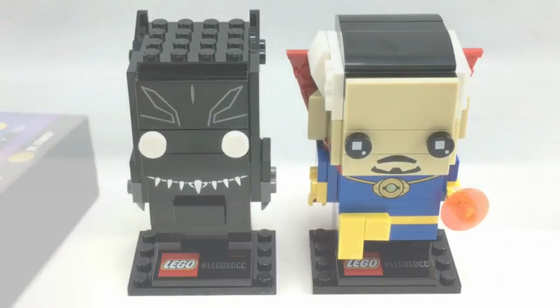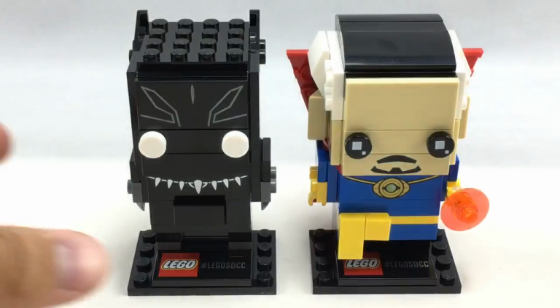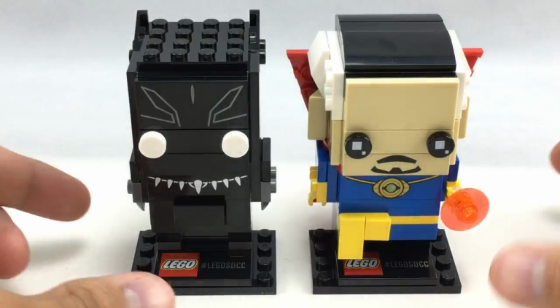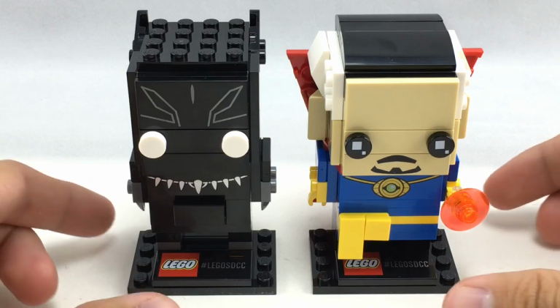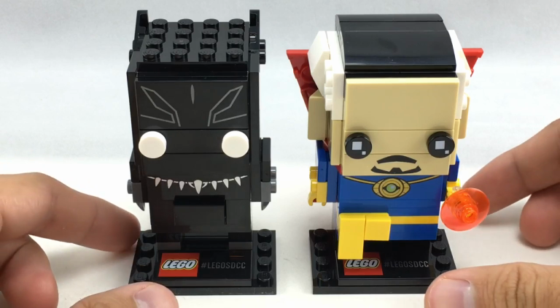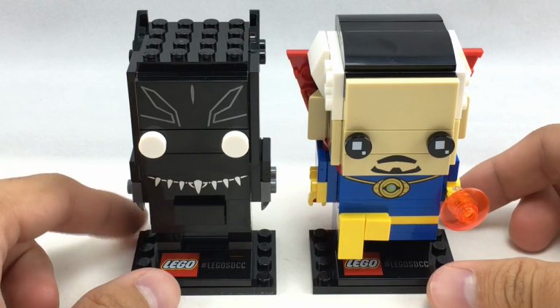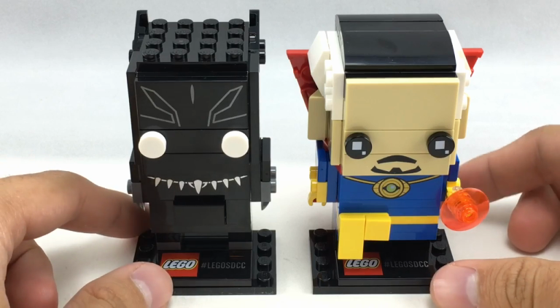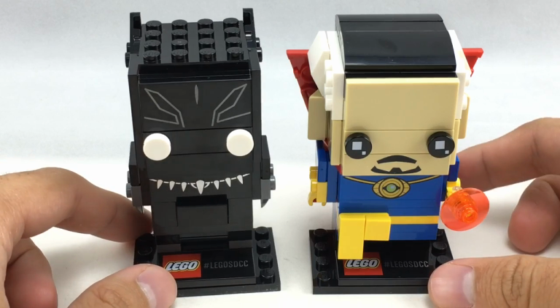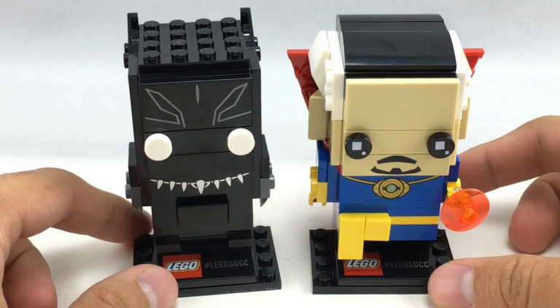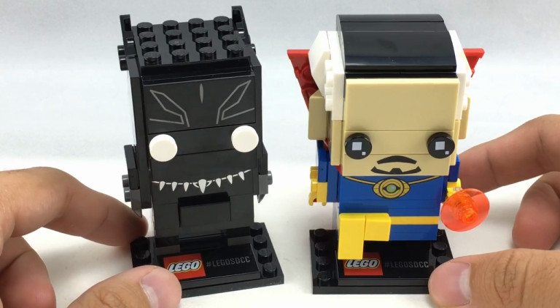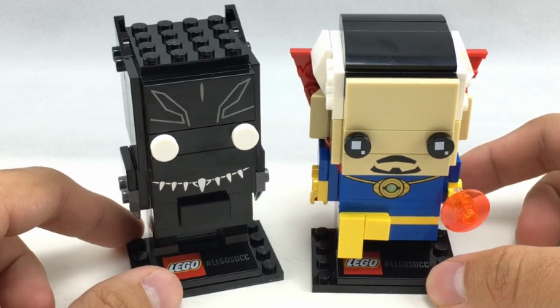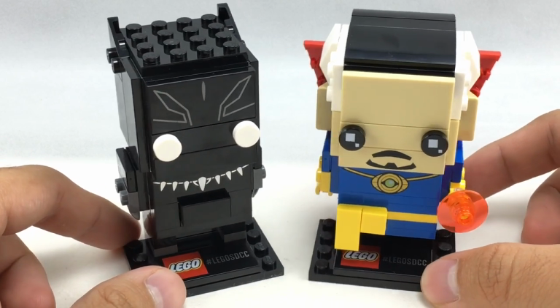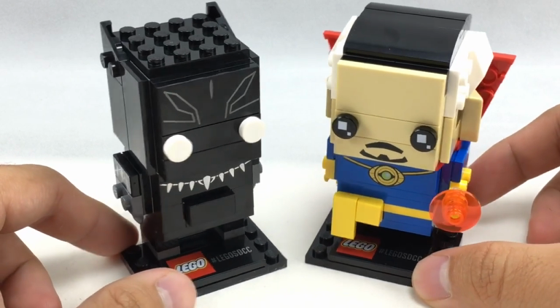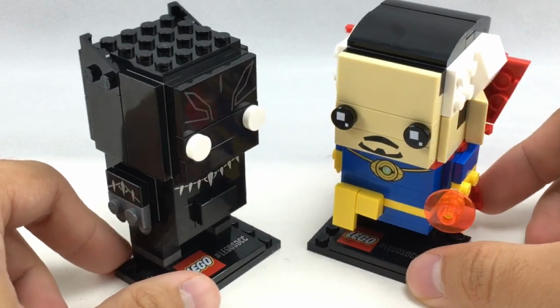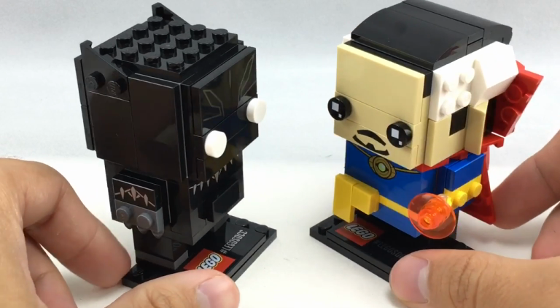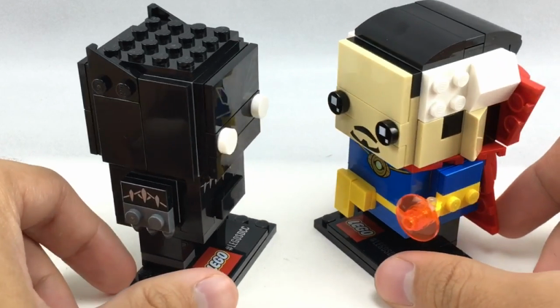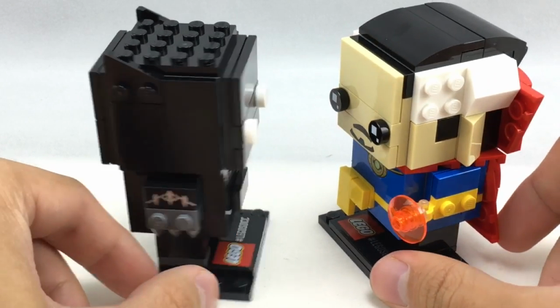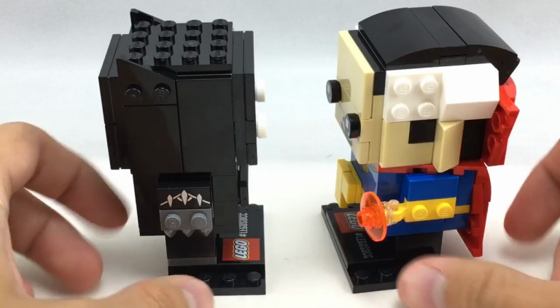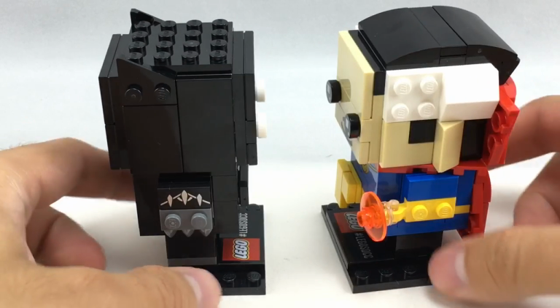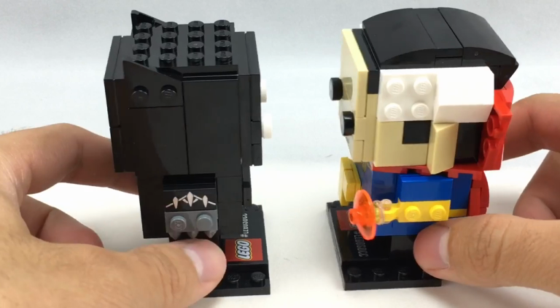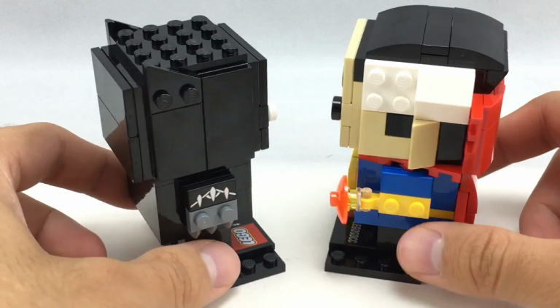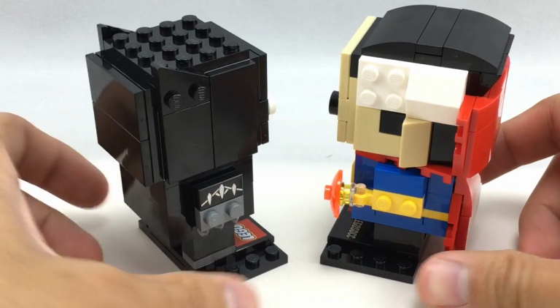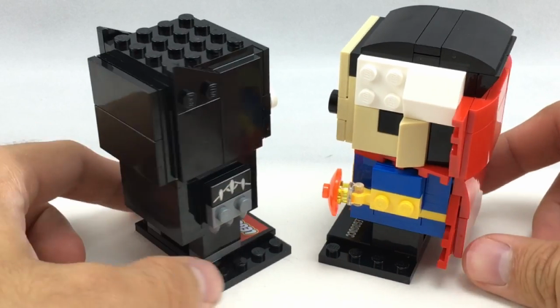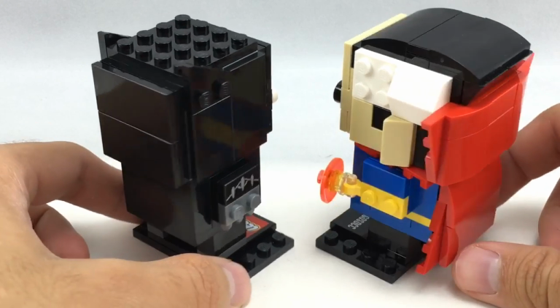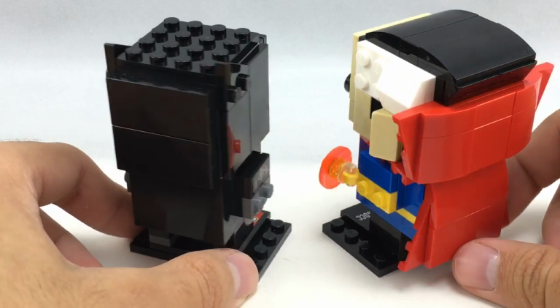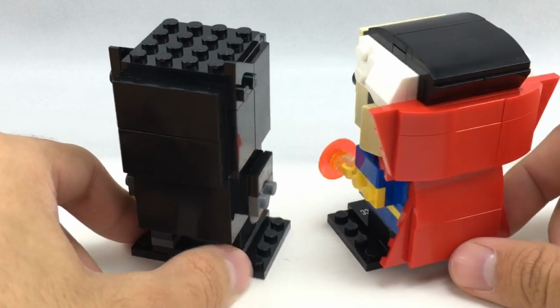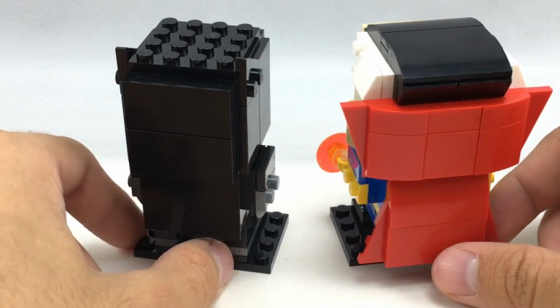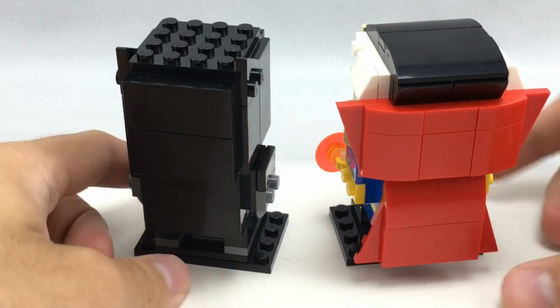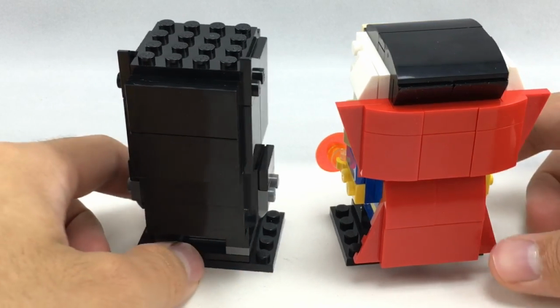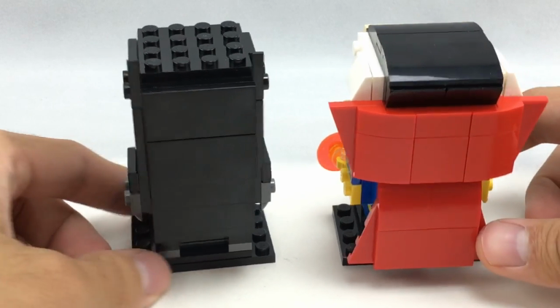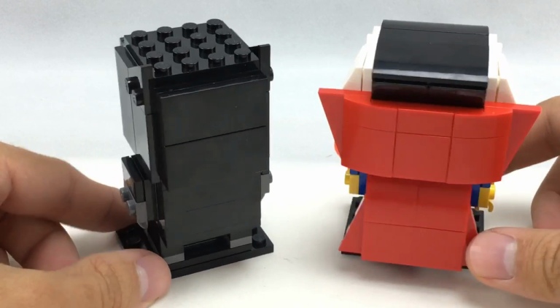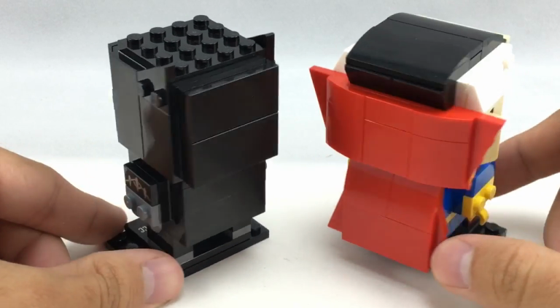So here are the brickheads of the set. We got Doctor Strange and Black Panther, both of which are in that brickhead style that is similar to the three other Comic-Con exclusive sets.